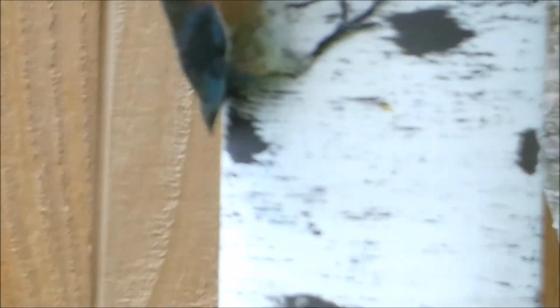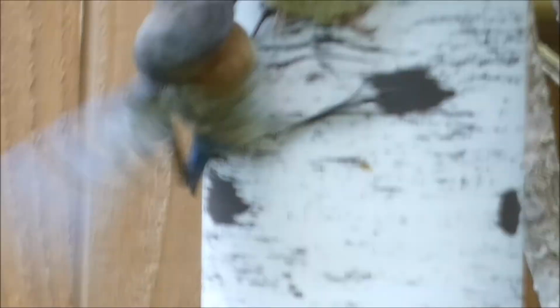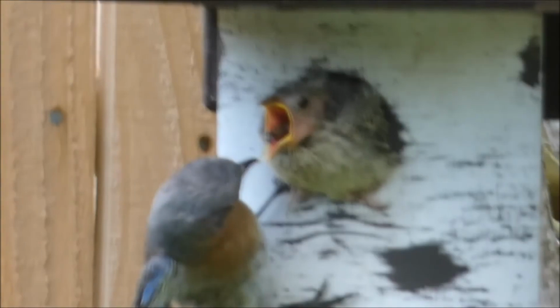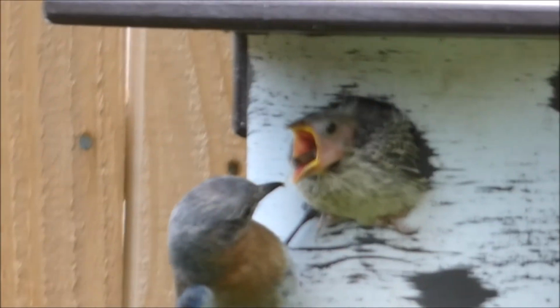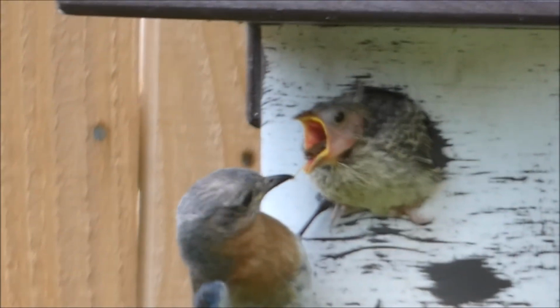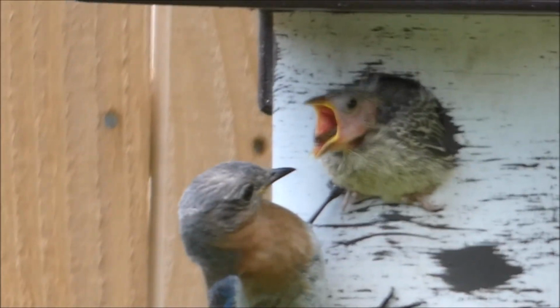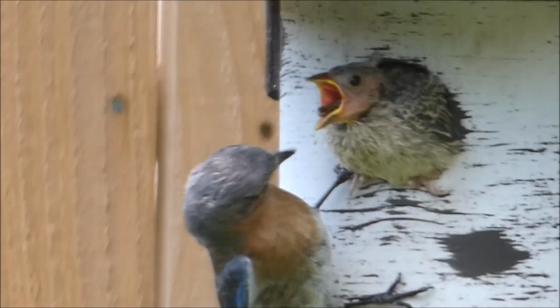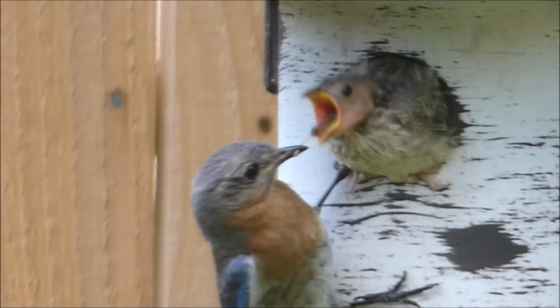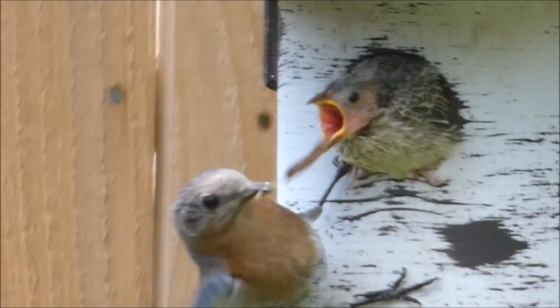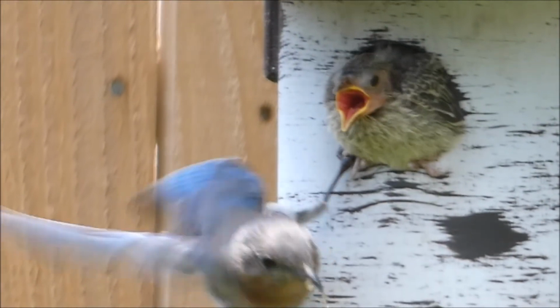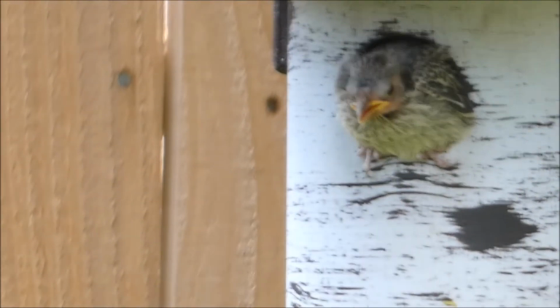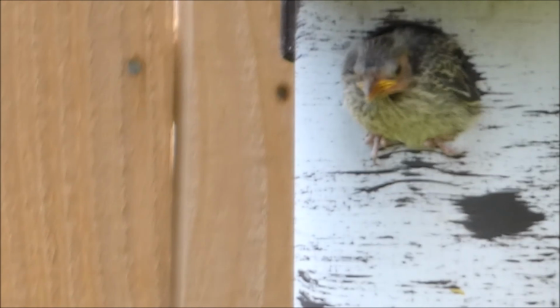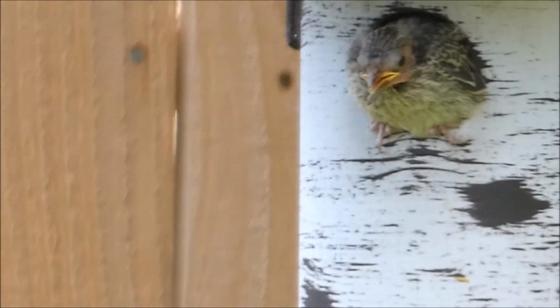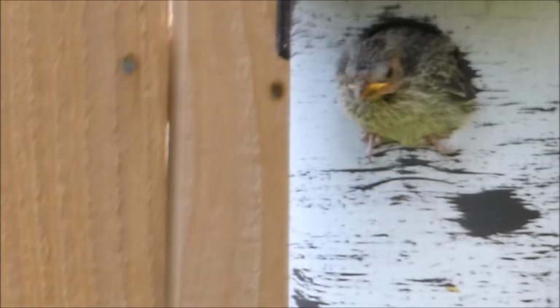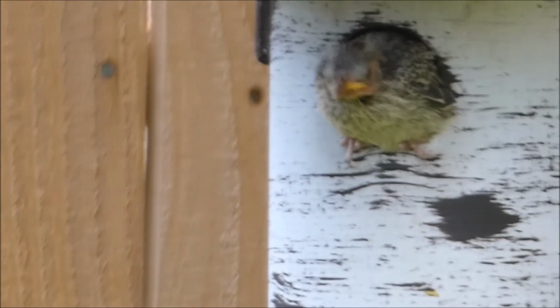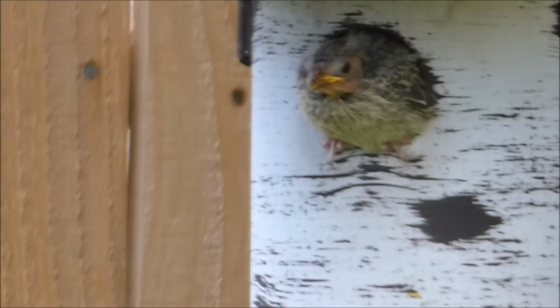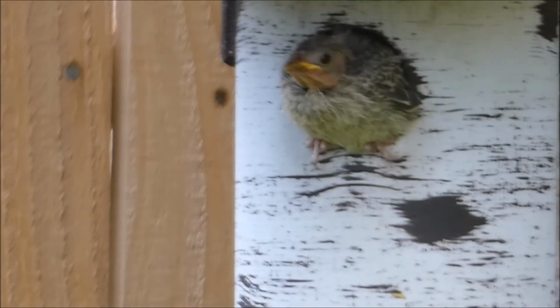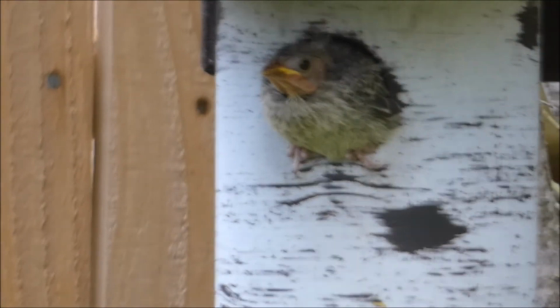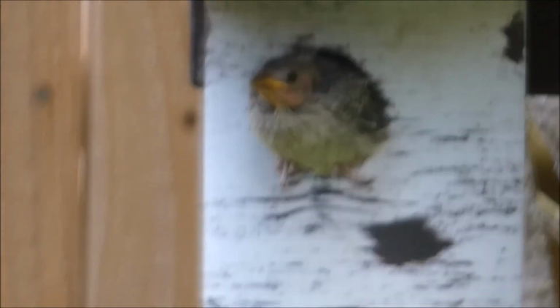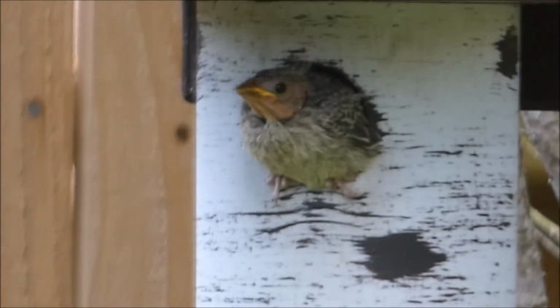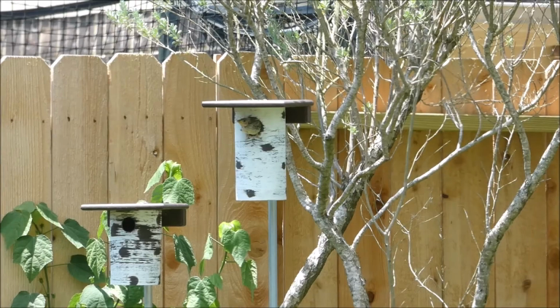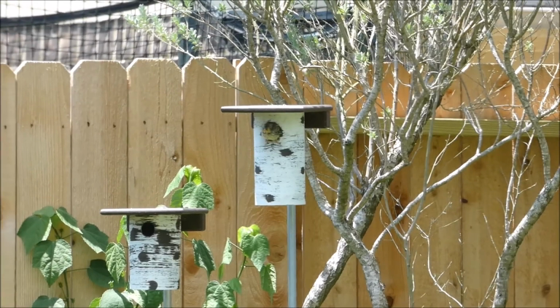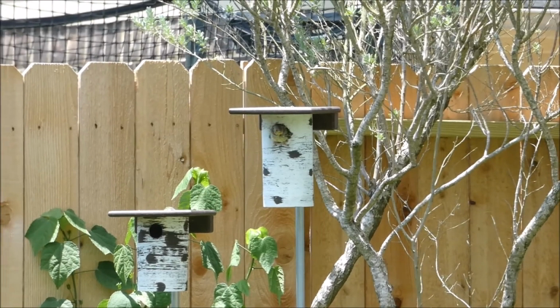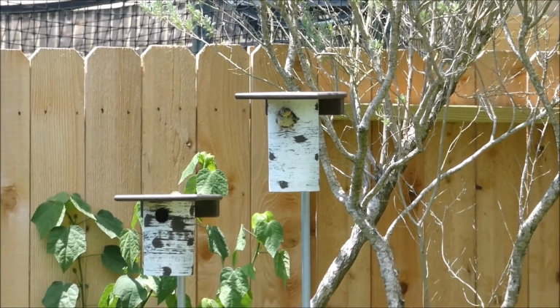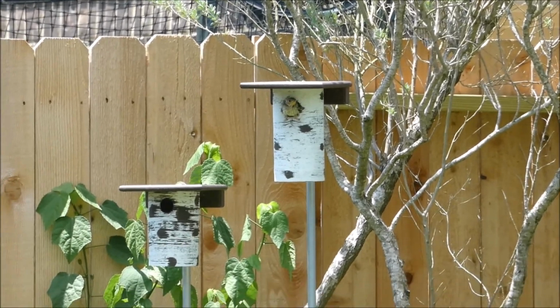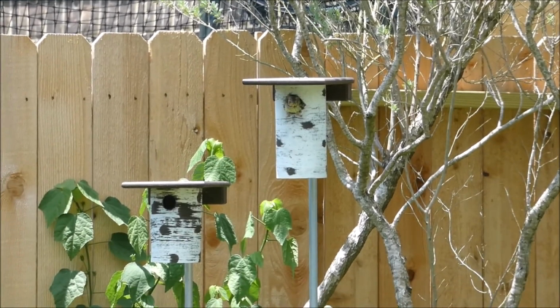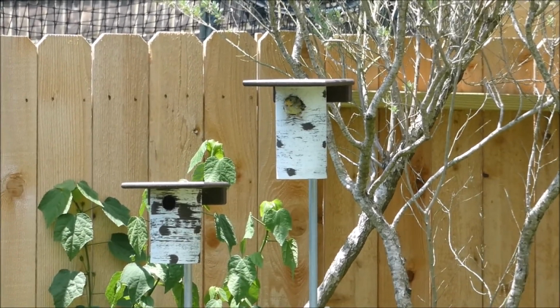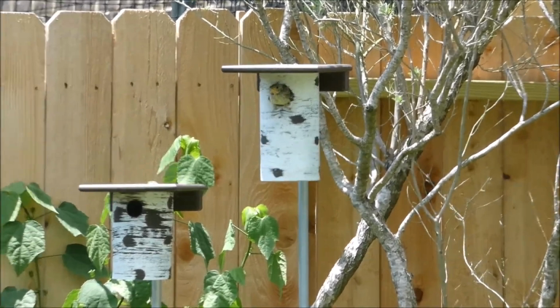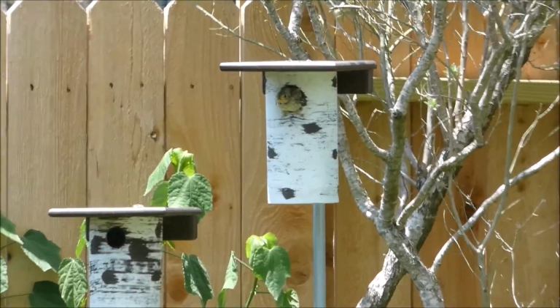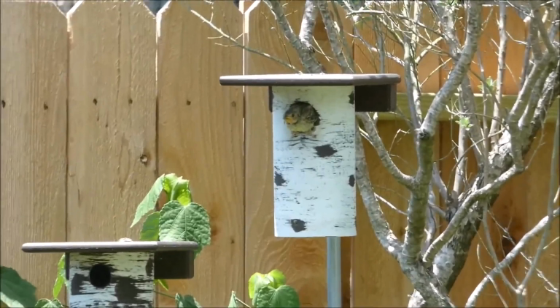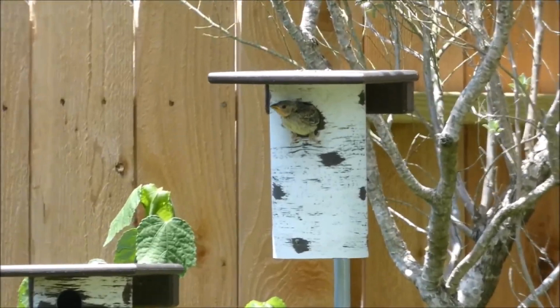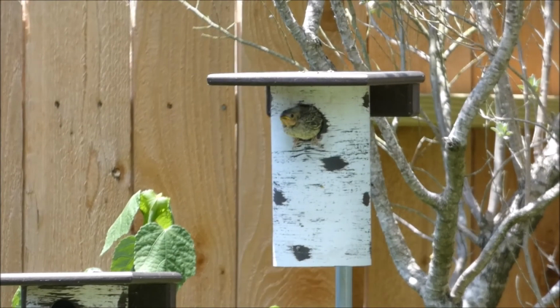So maybe we just got lucky, but that's what we found. And eventually, the brown-headed cowbird did fledge the nest successfully.